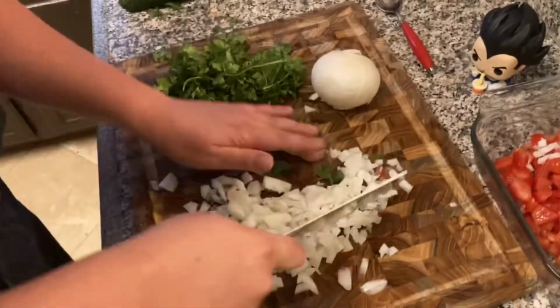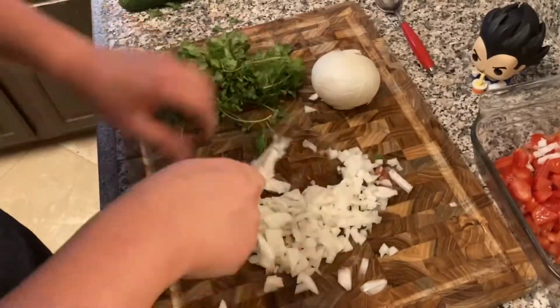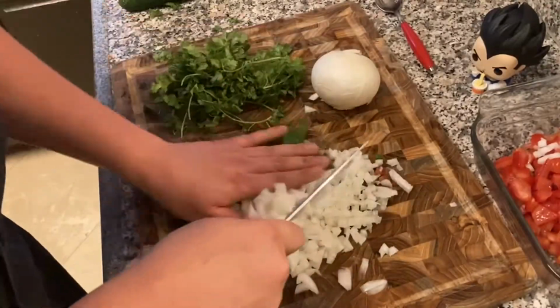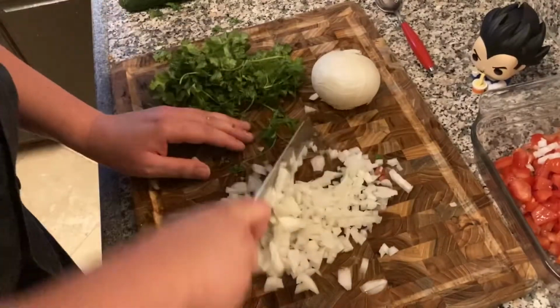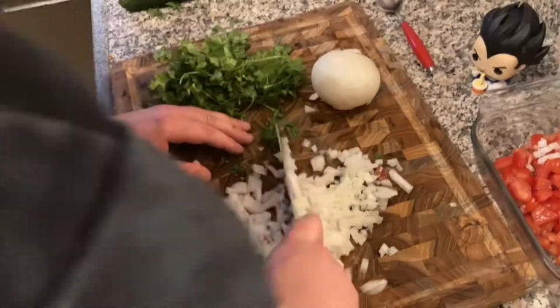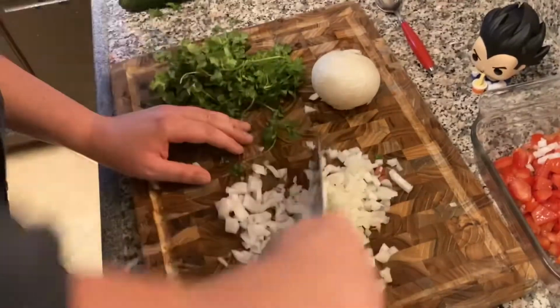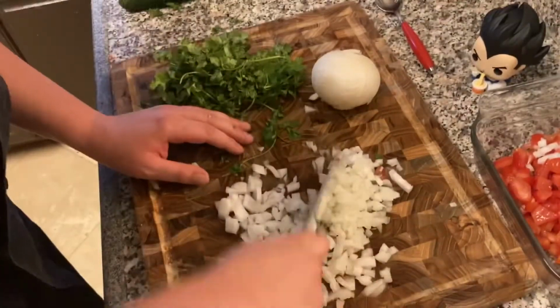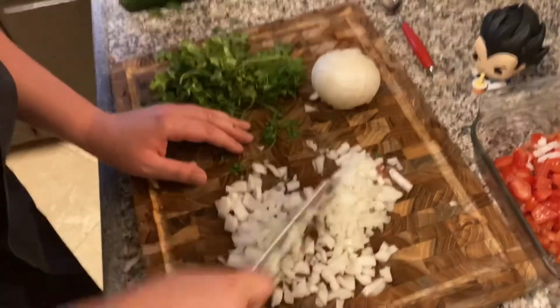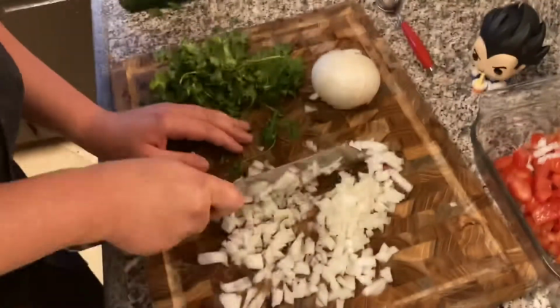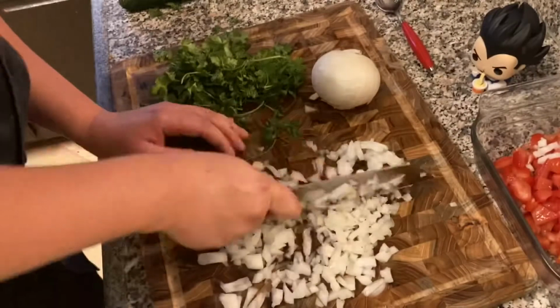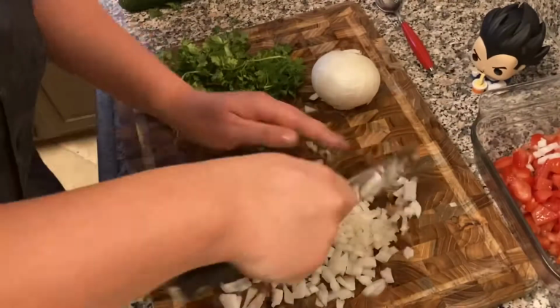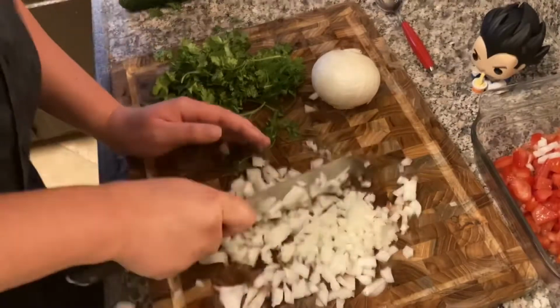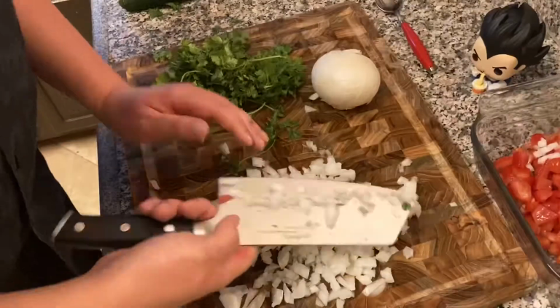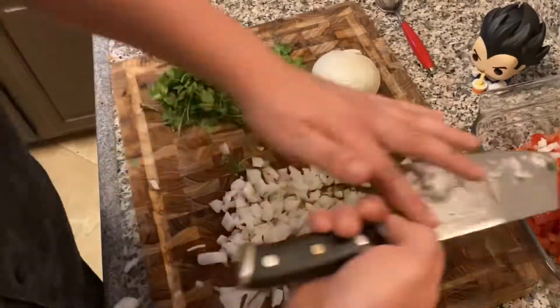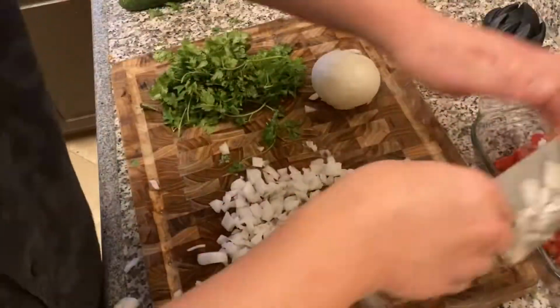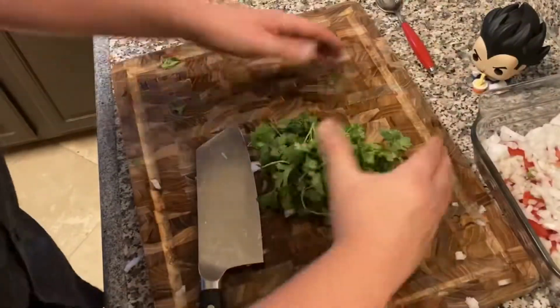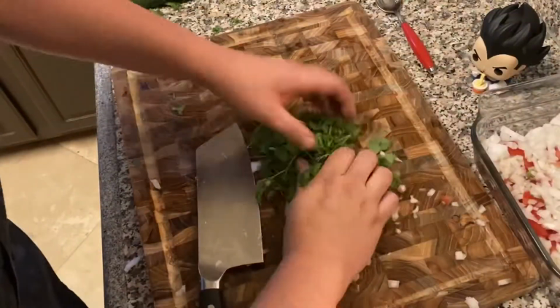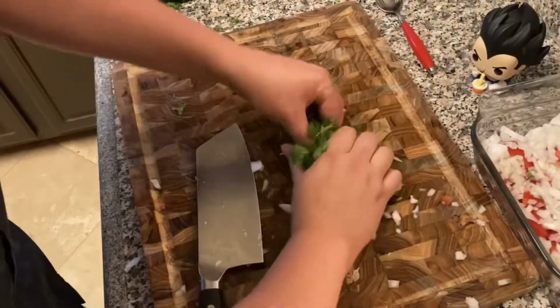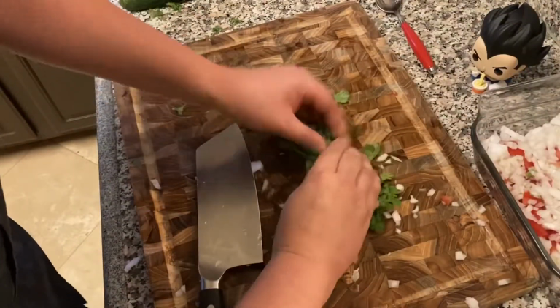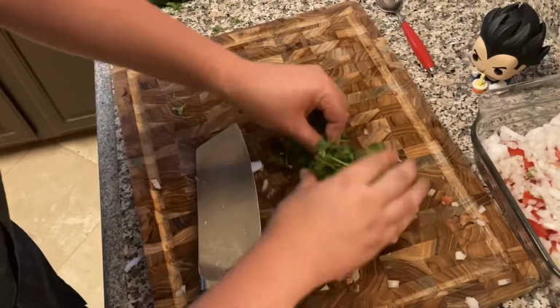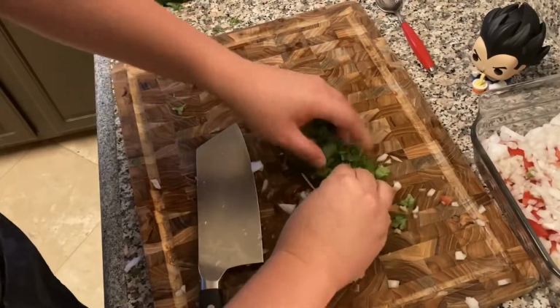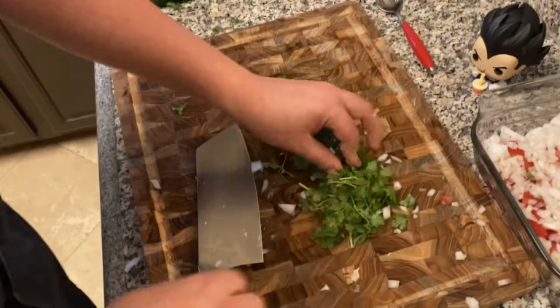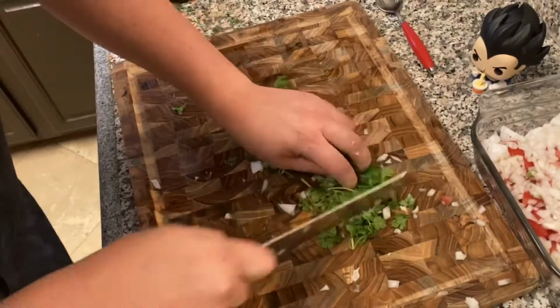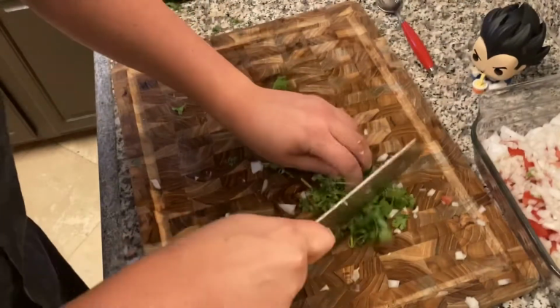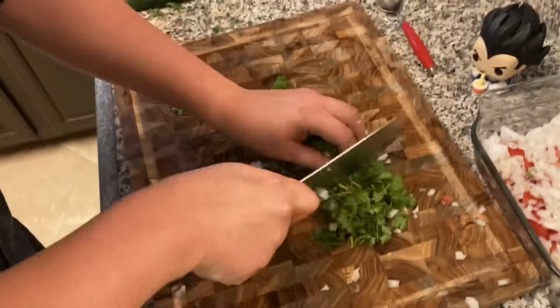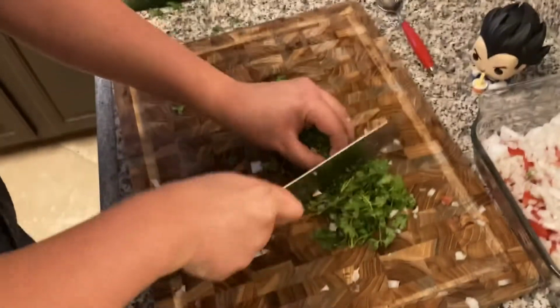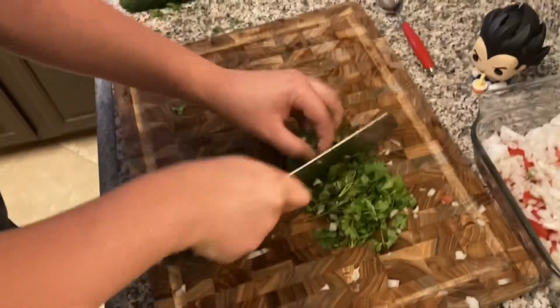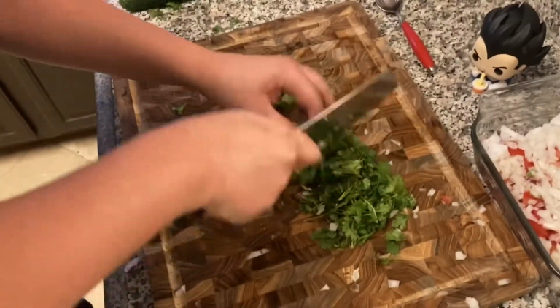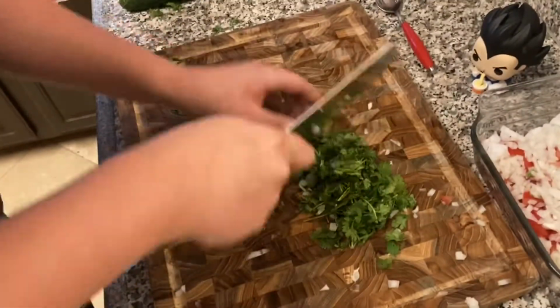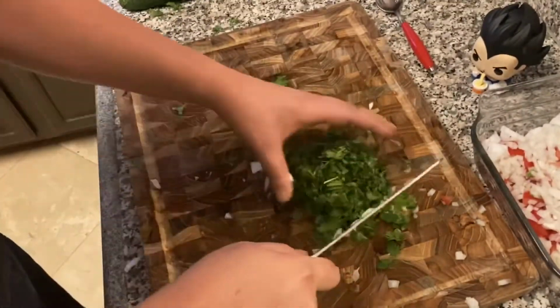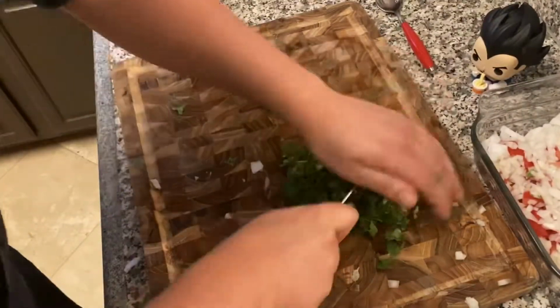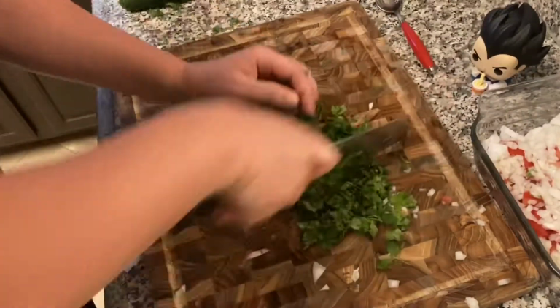All right, pretty self-explanatory. Here comes the cilantro — I bunch it up like that to make it a little easier to cut, and yeah, I'm just going to dice this up.